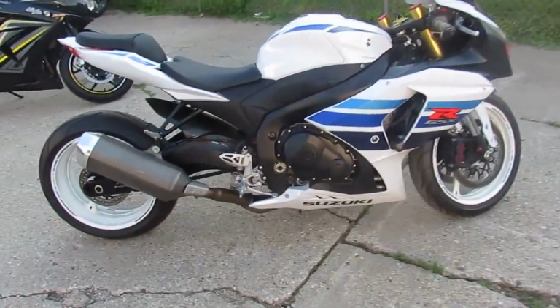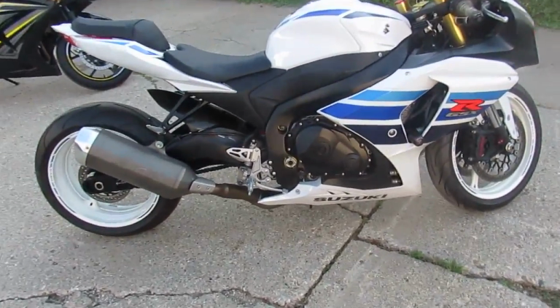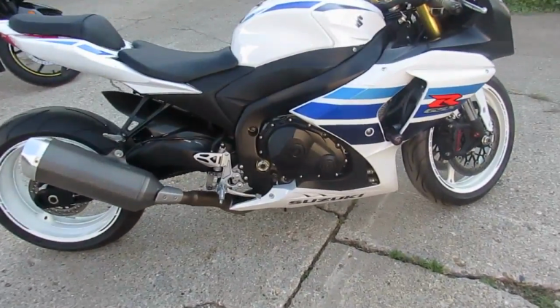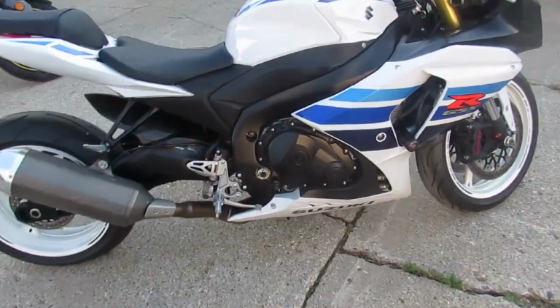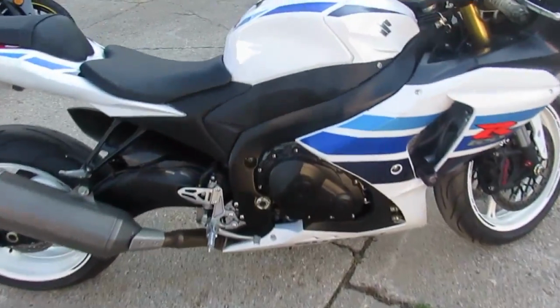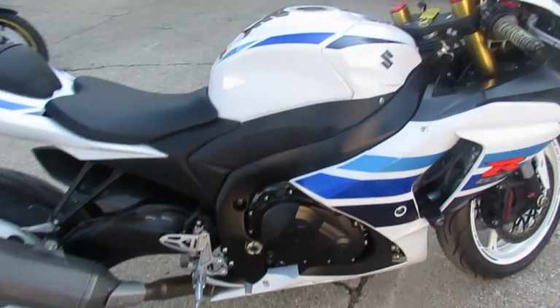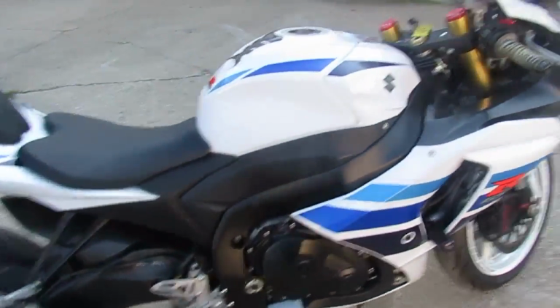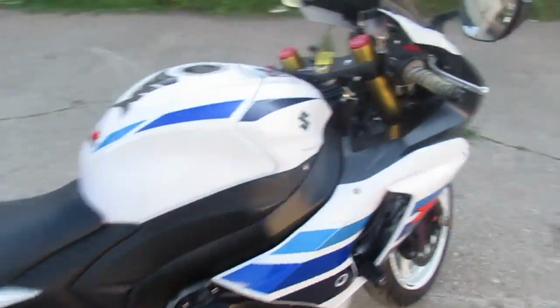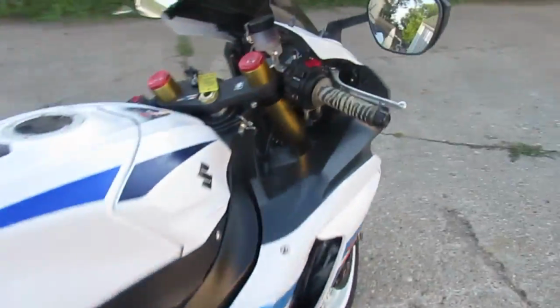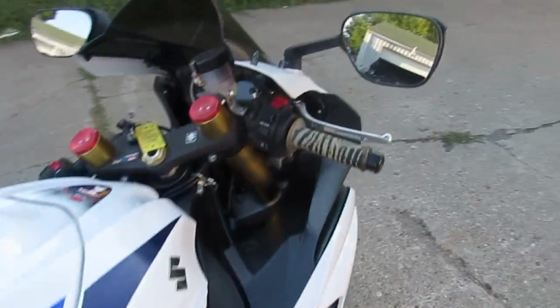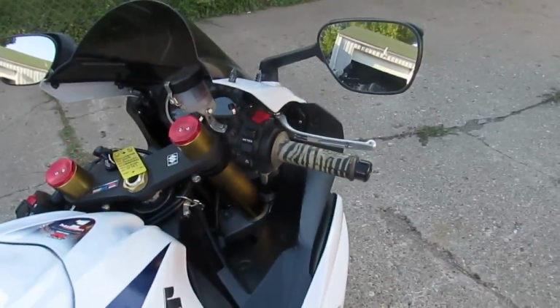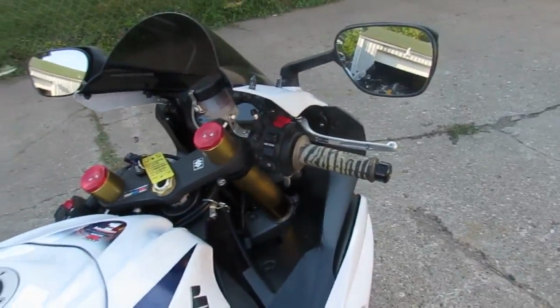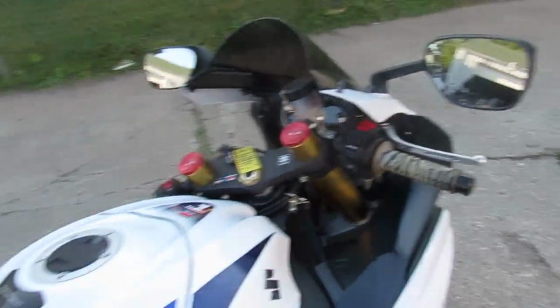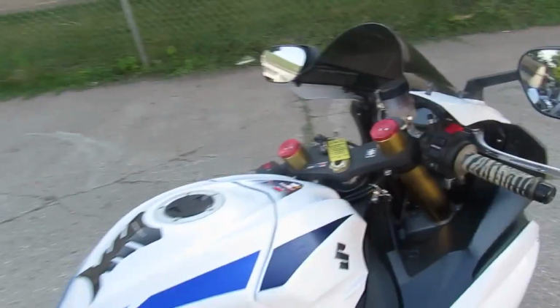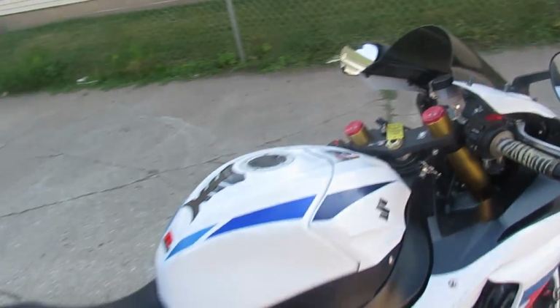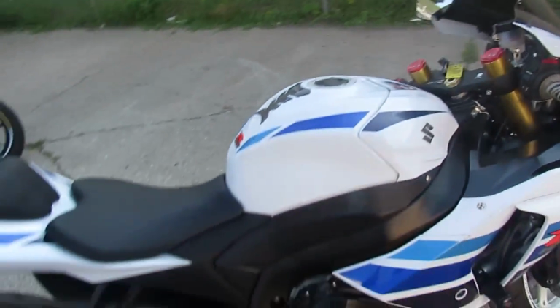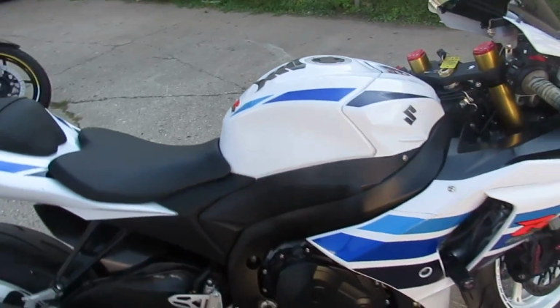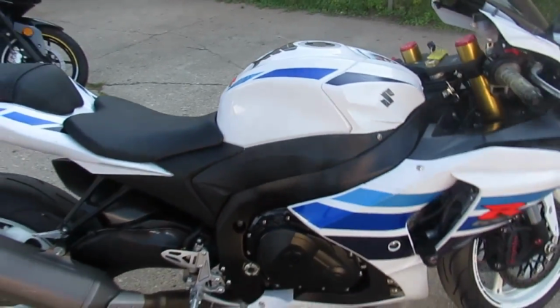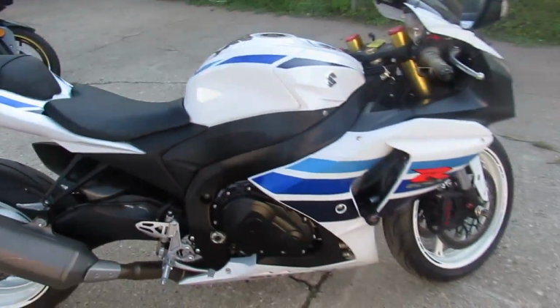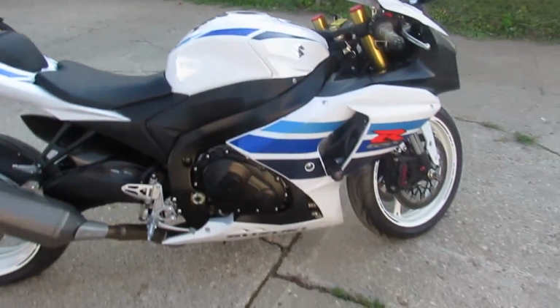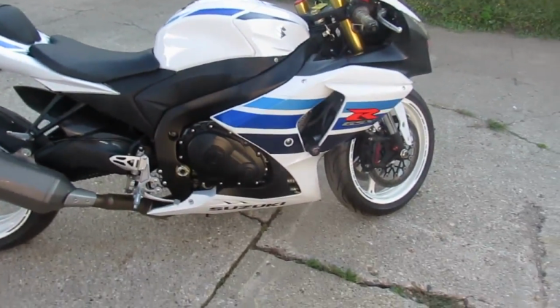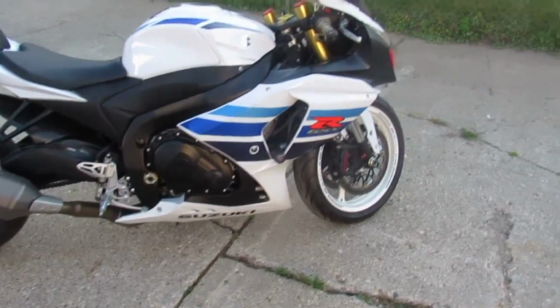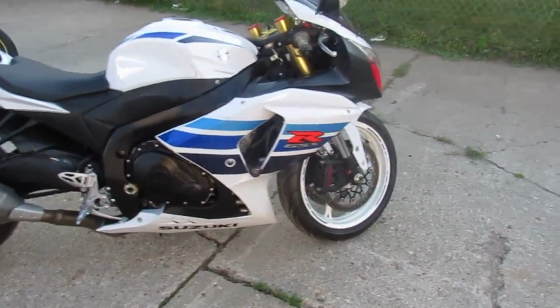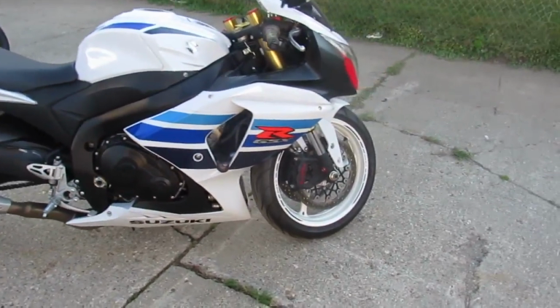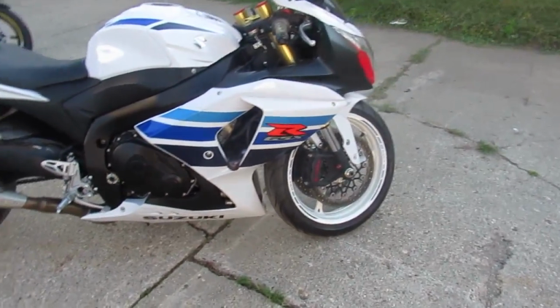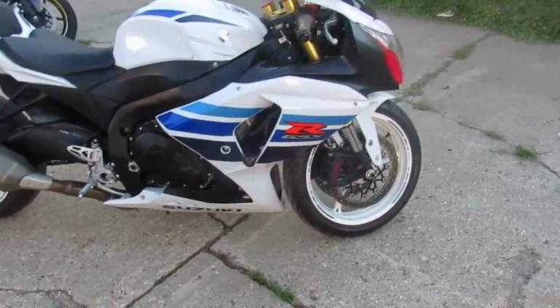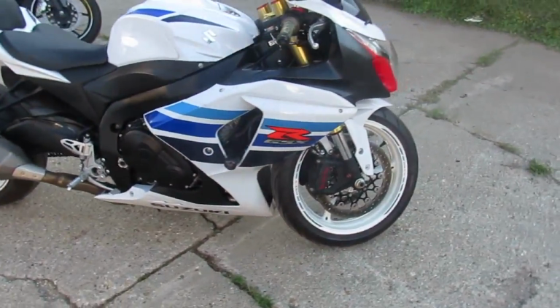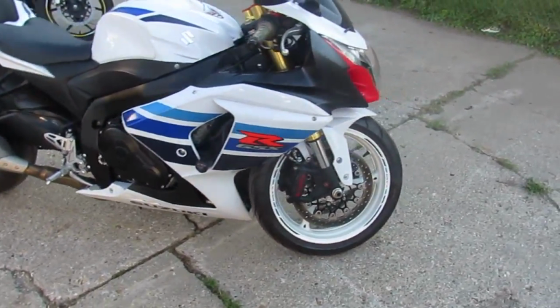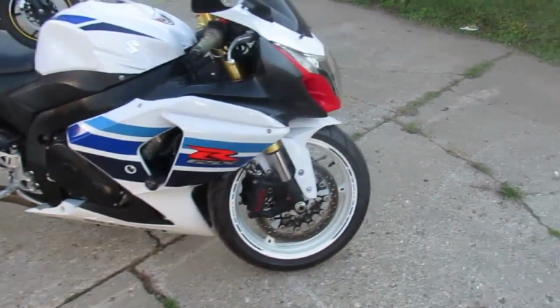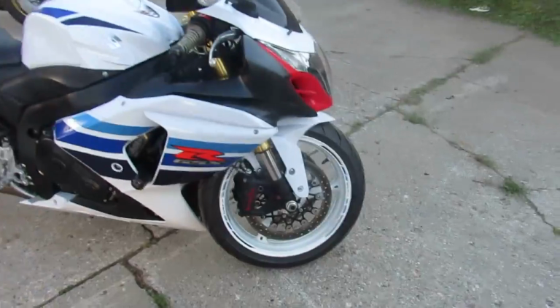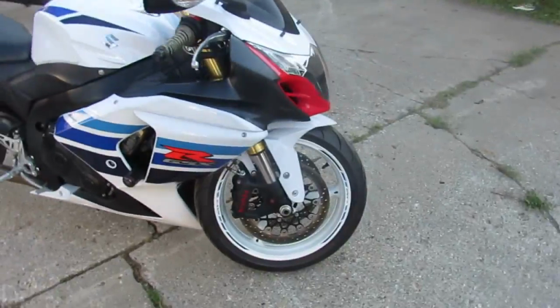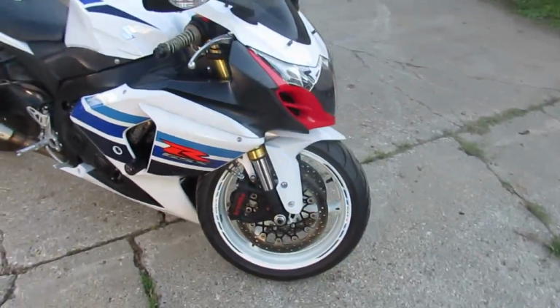Visit our website, it's ApprovalPowerSports.com. We got guaranteed financing. We can finance any state in the nation. We can ship anywhere in the nation. Call today and you can ride today.